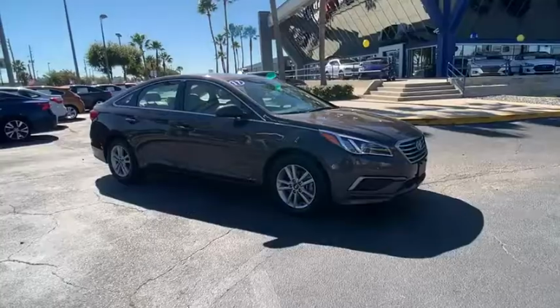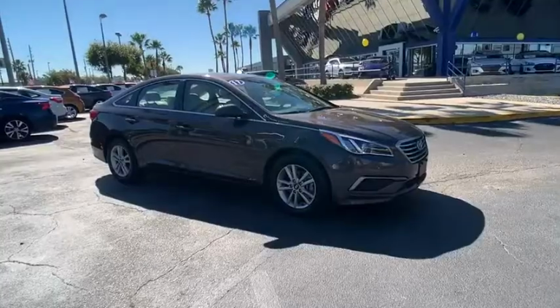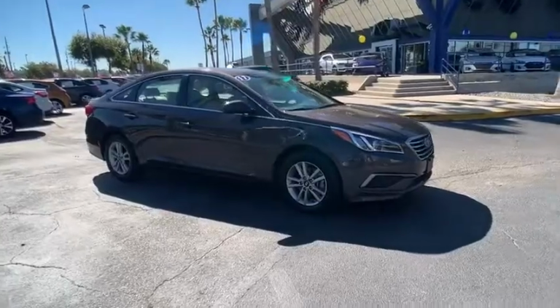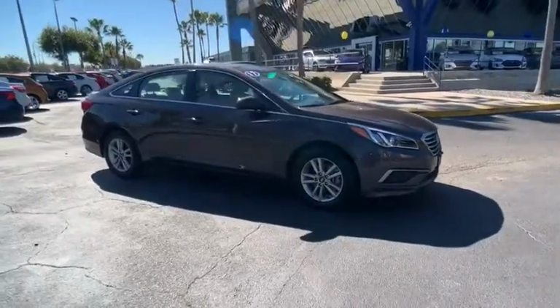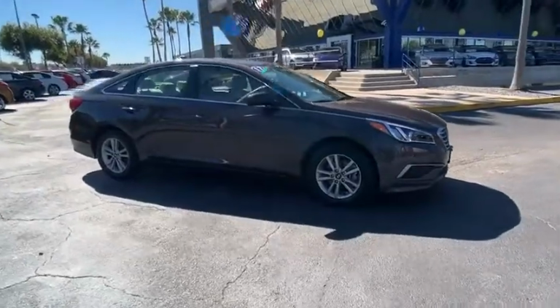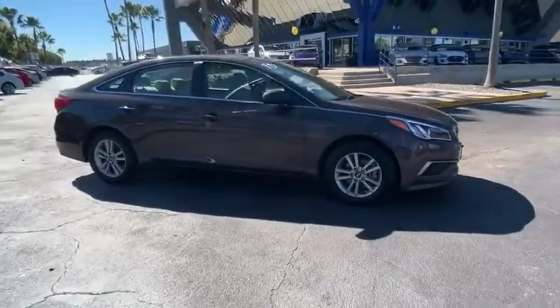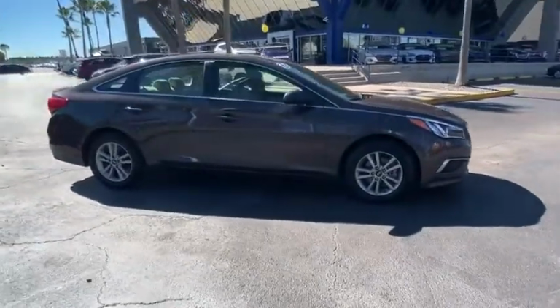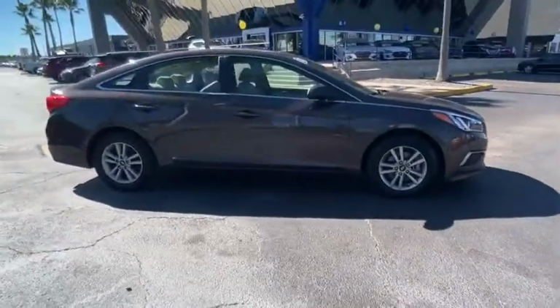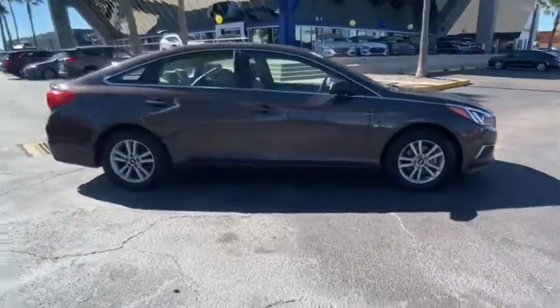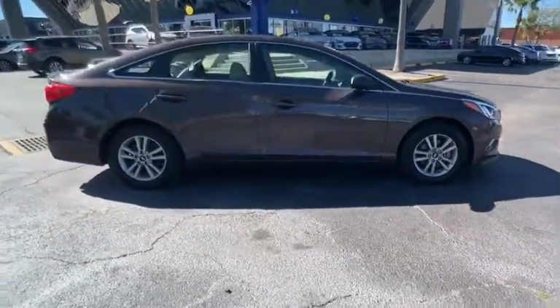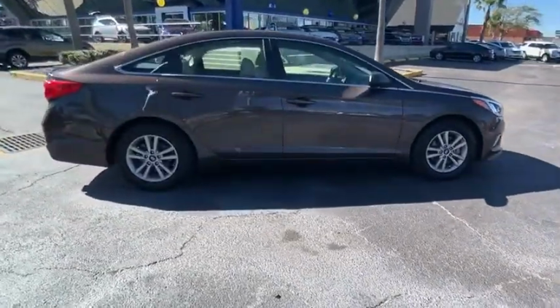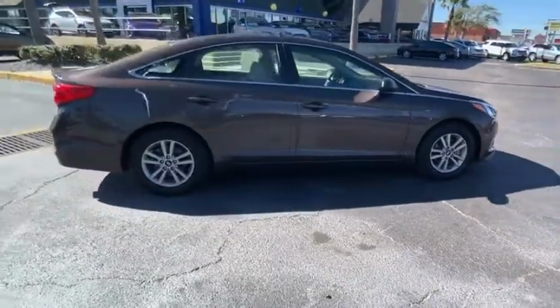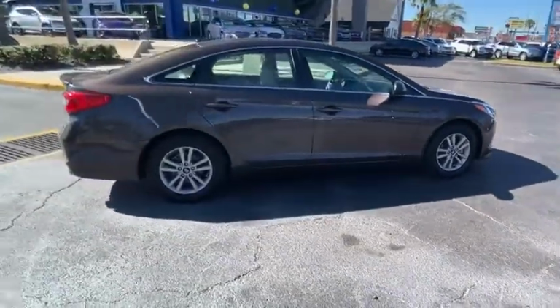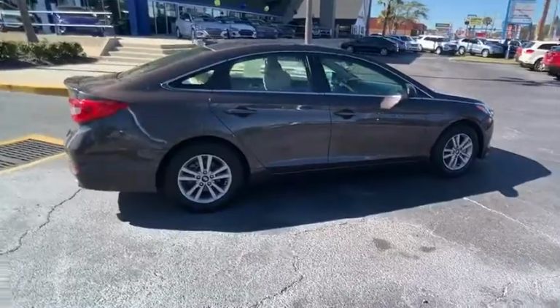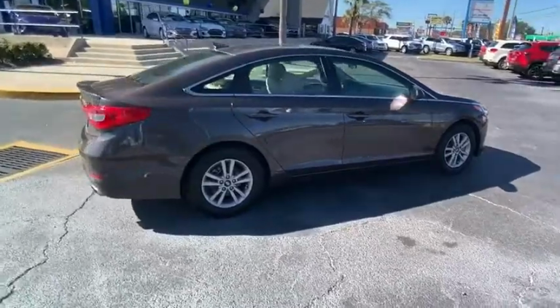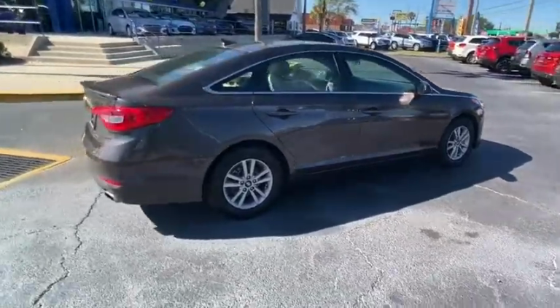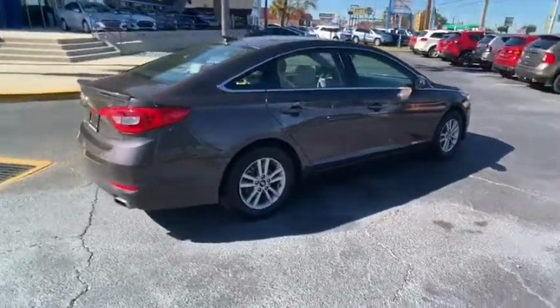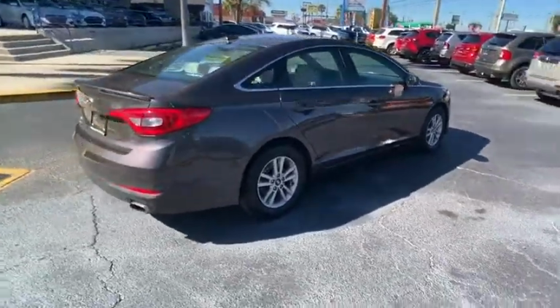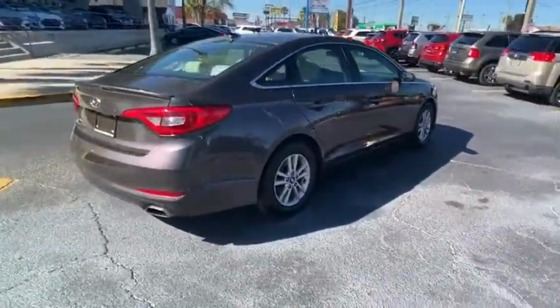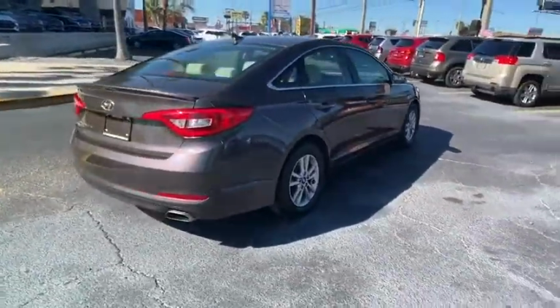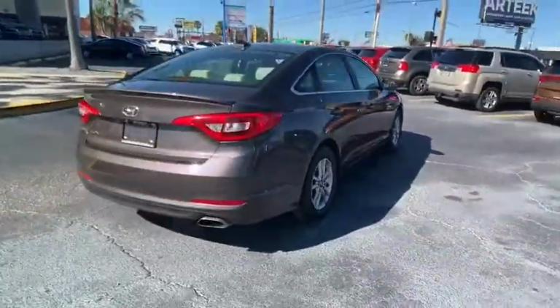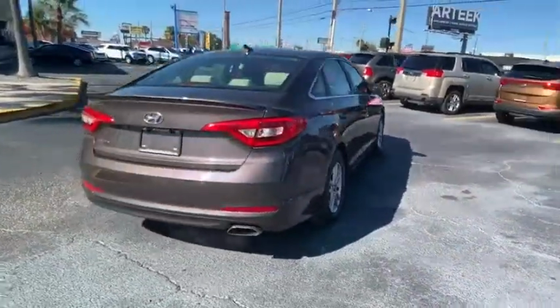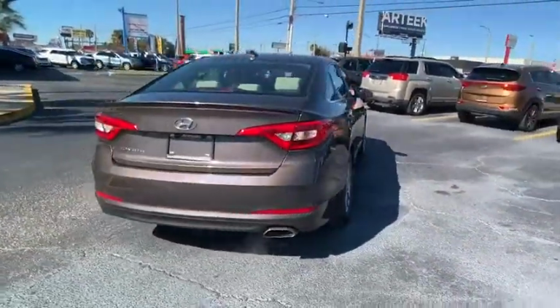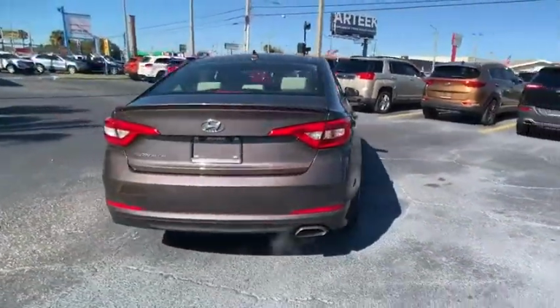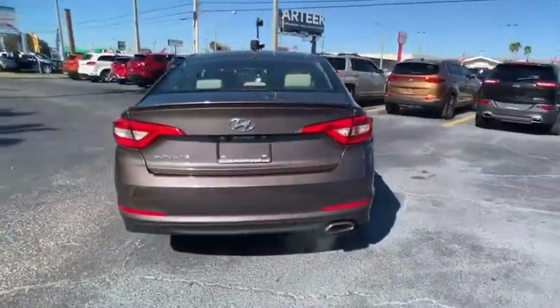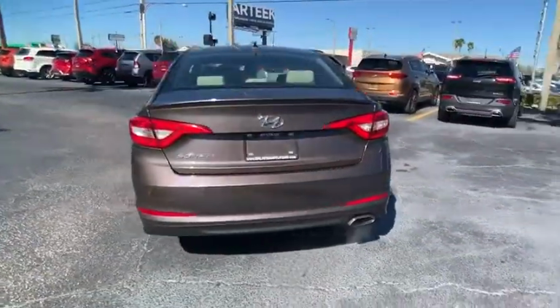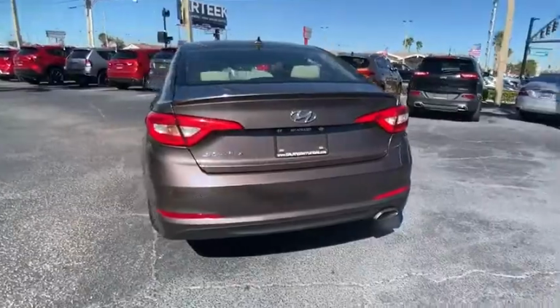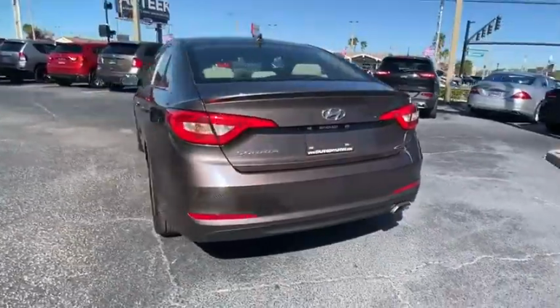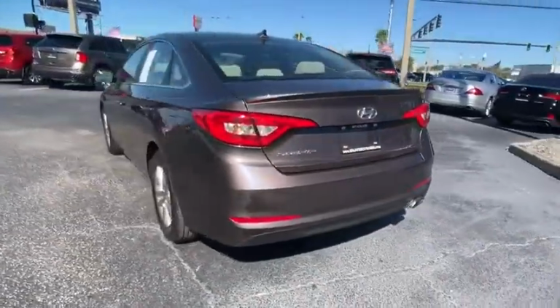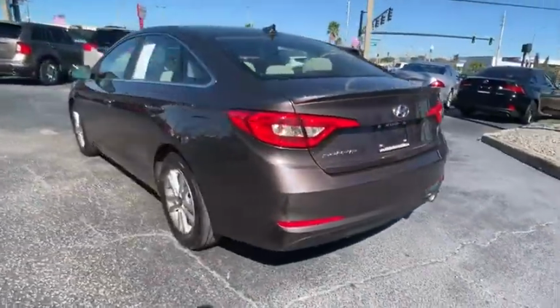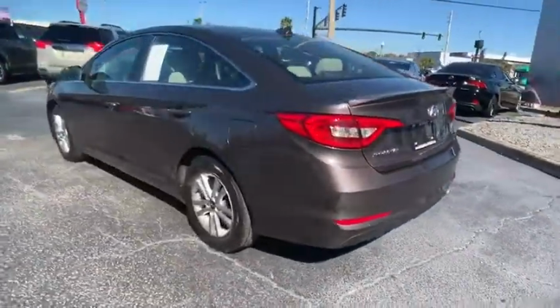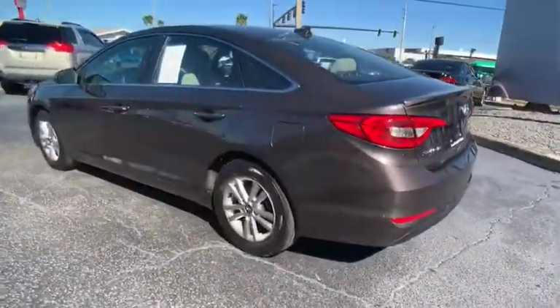Come test drive the 2017 Sonata. The Sonata has a long list of technologically advanced interior features and options that make driving safer, more convenient, and much more fun.